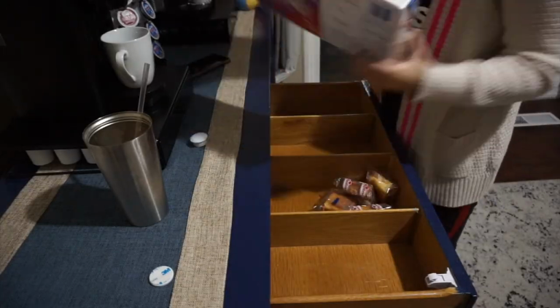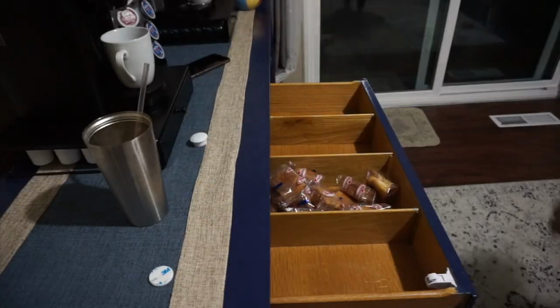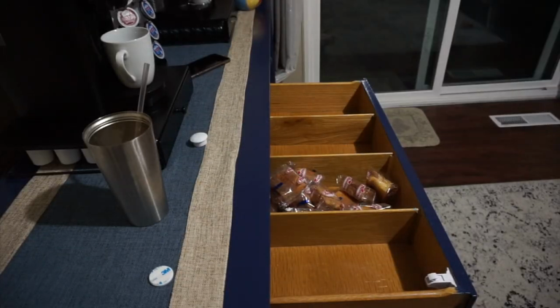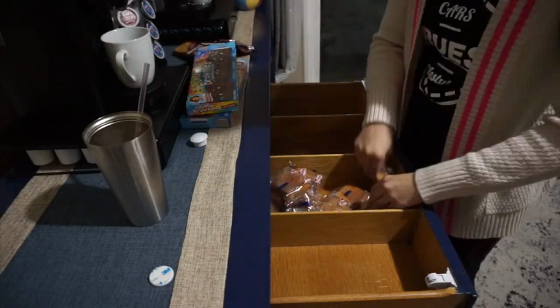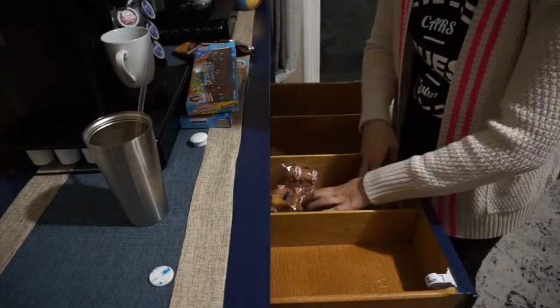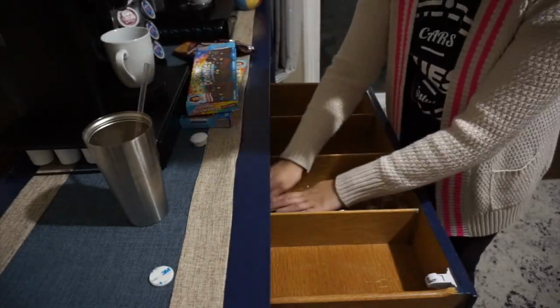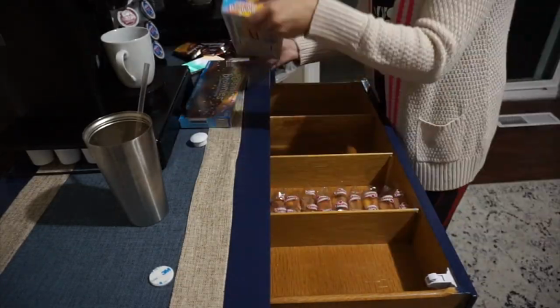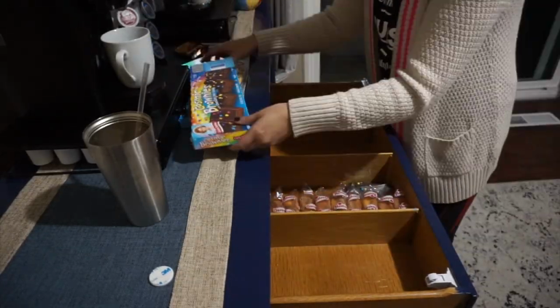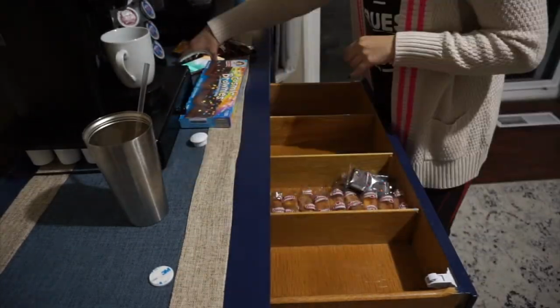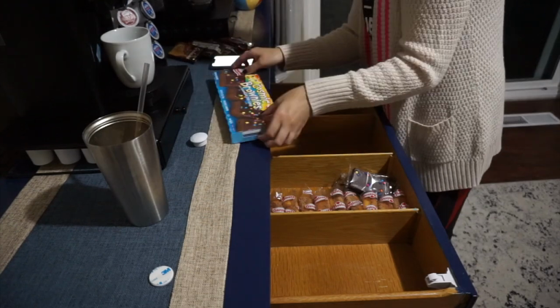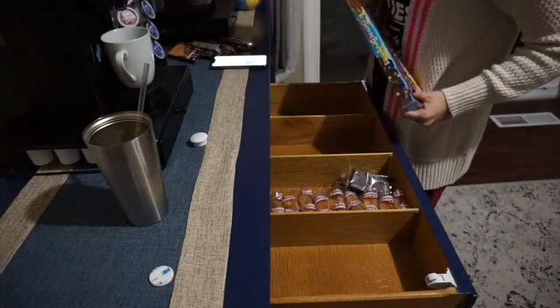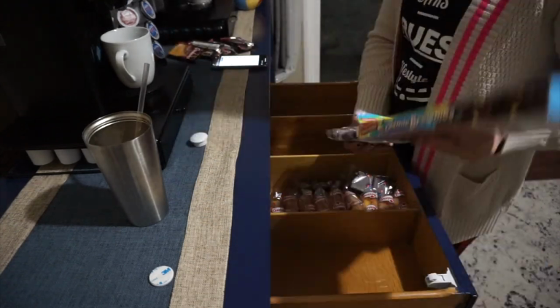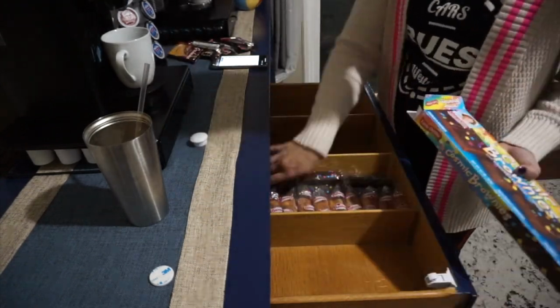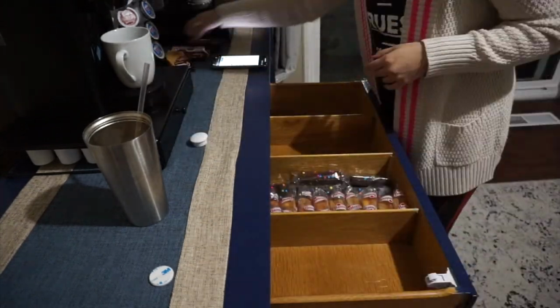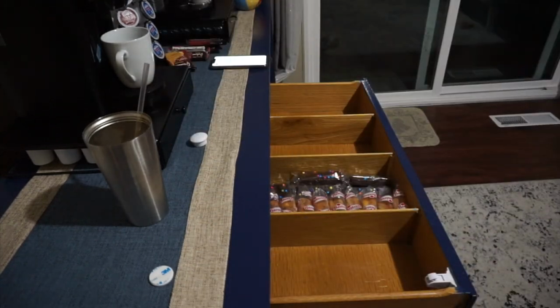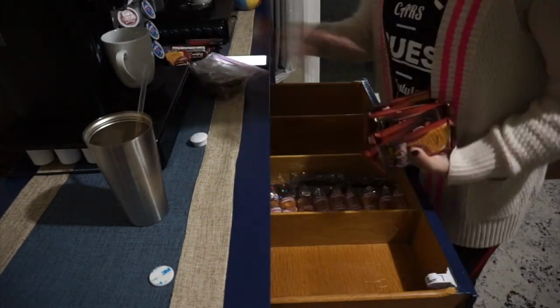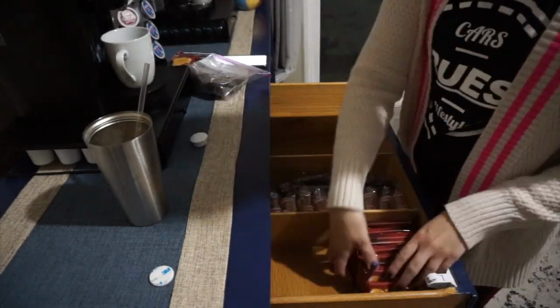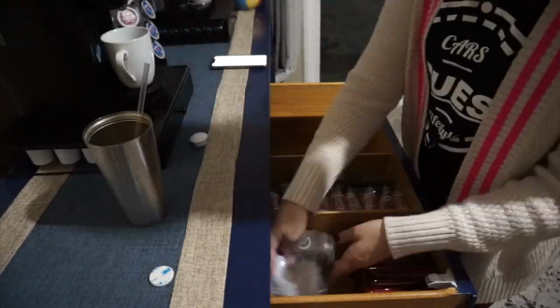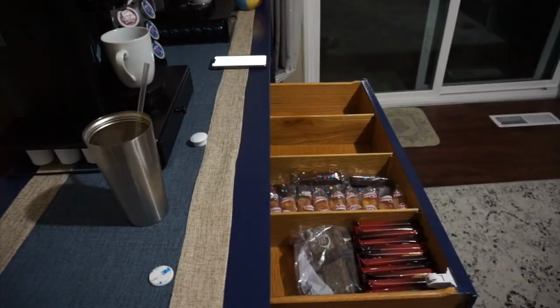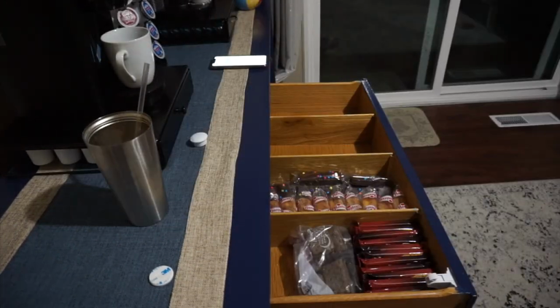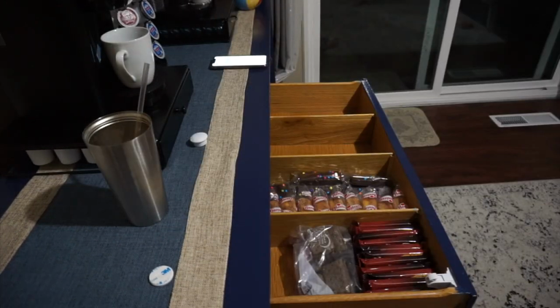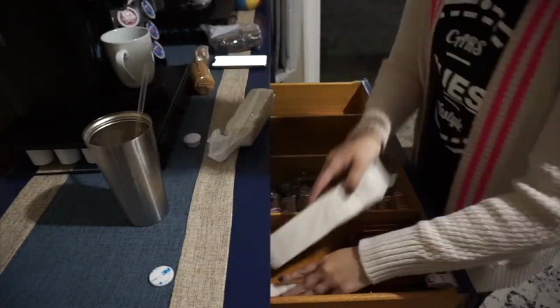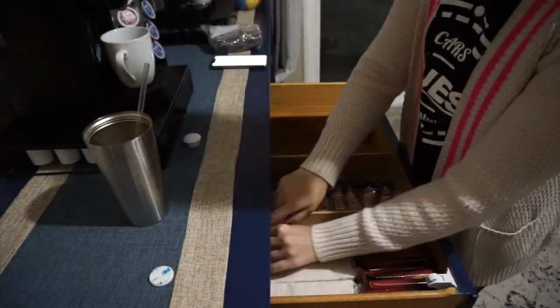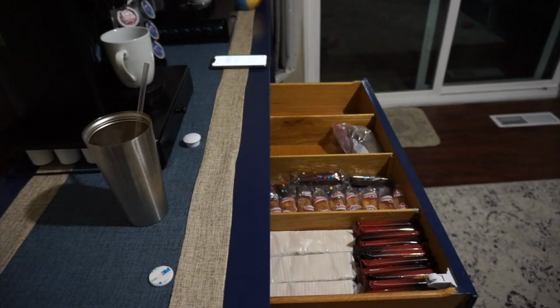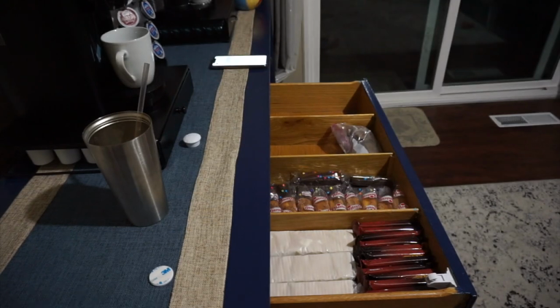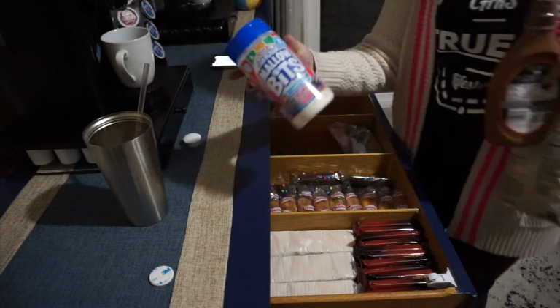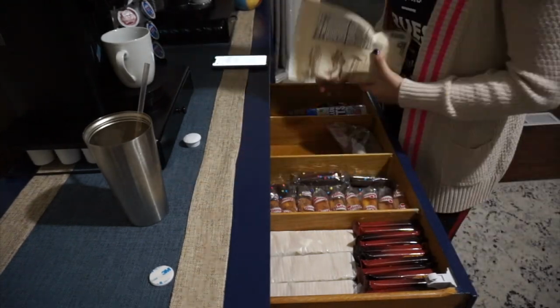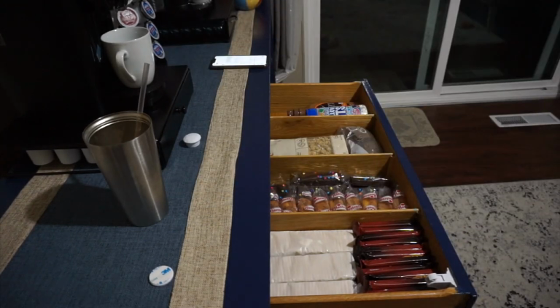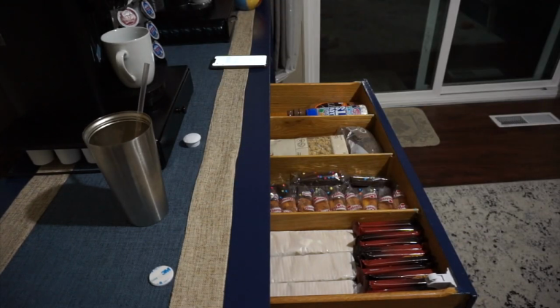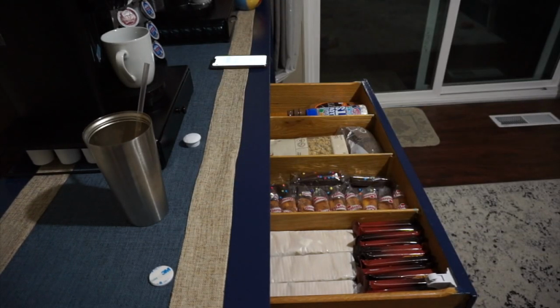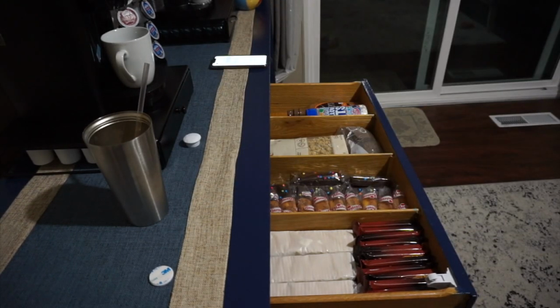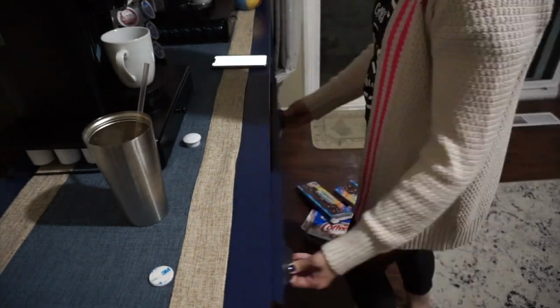Now that our coffee machines are all set, these drawers need some serious organization.